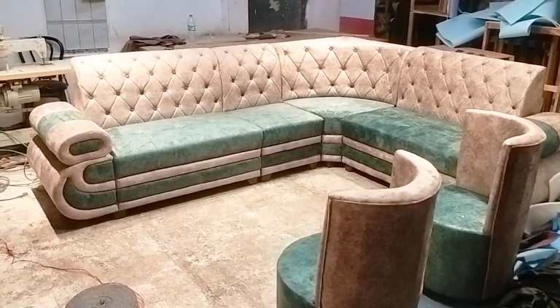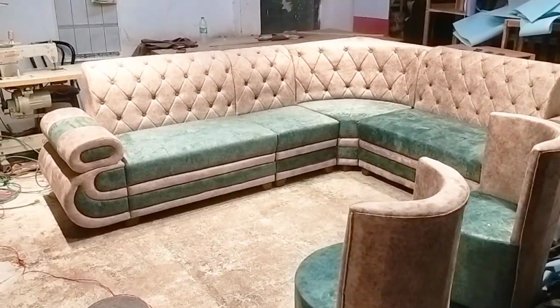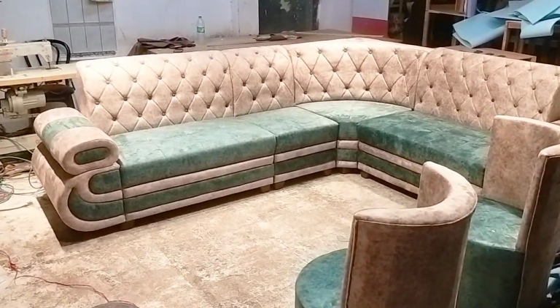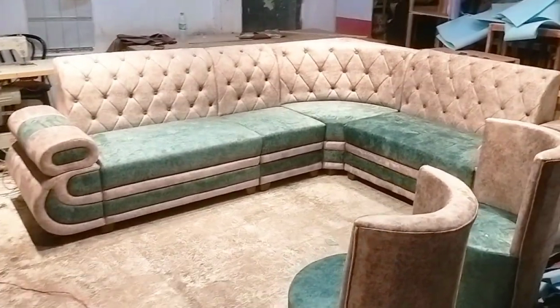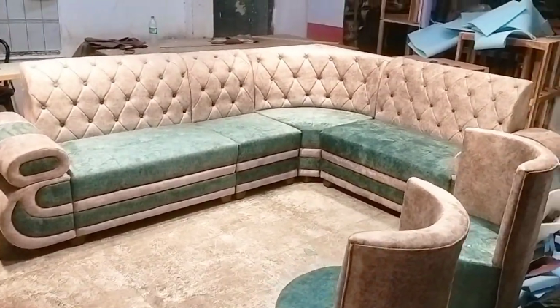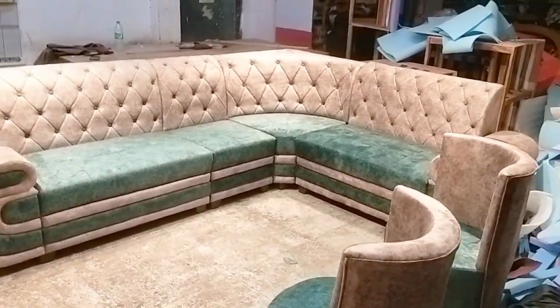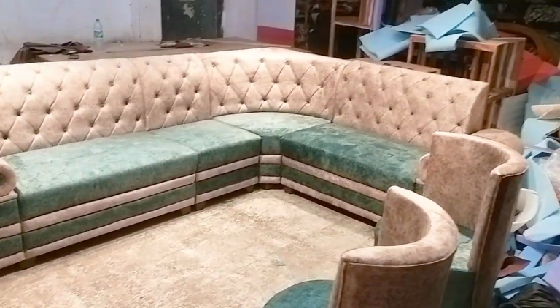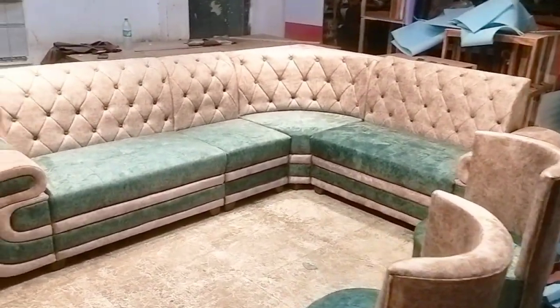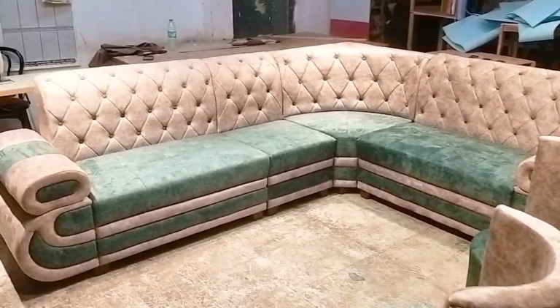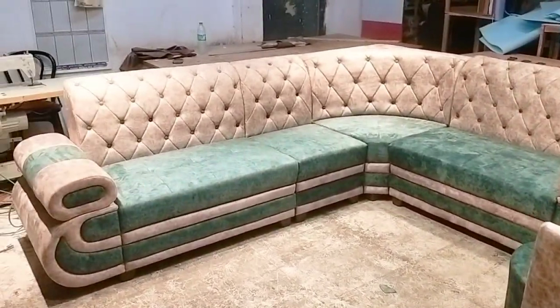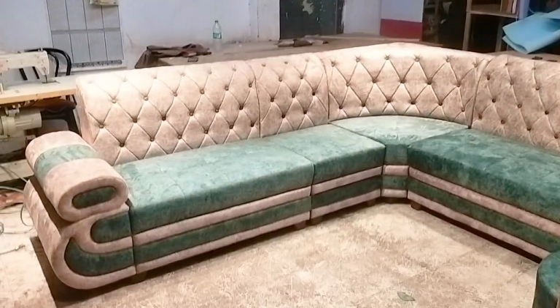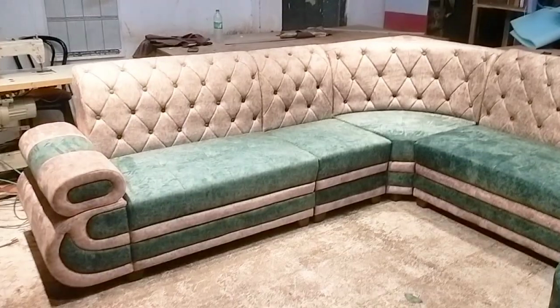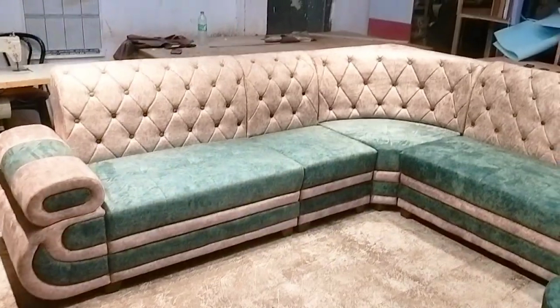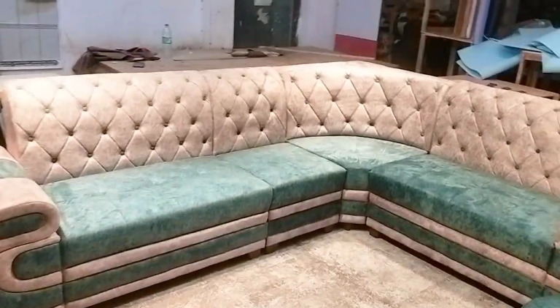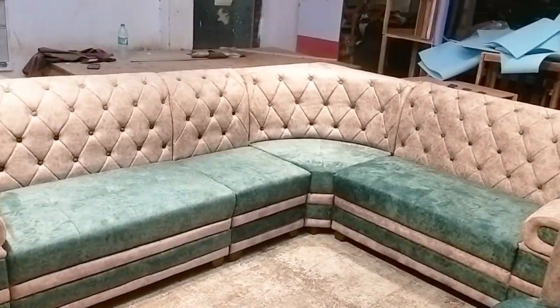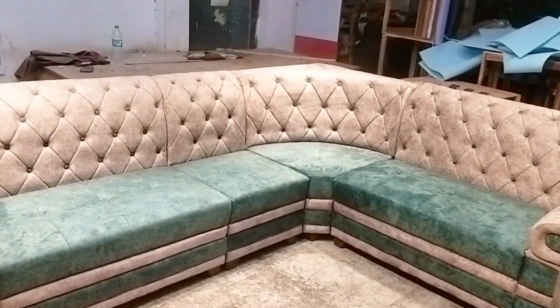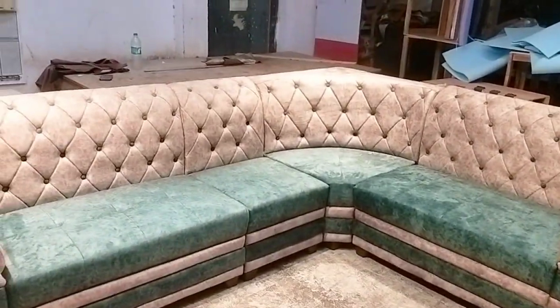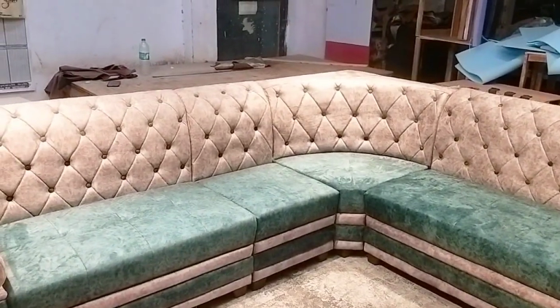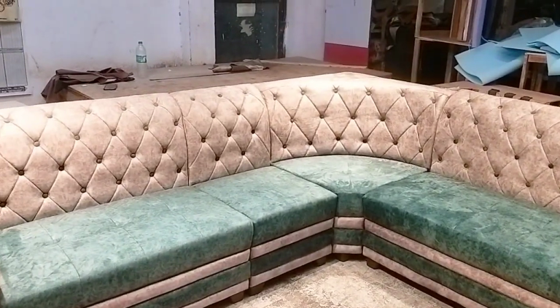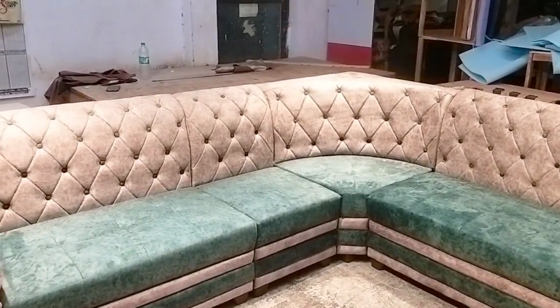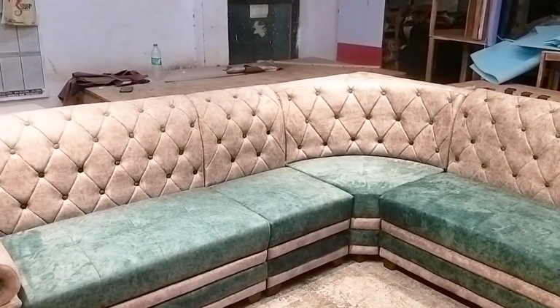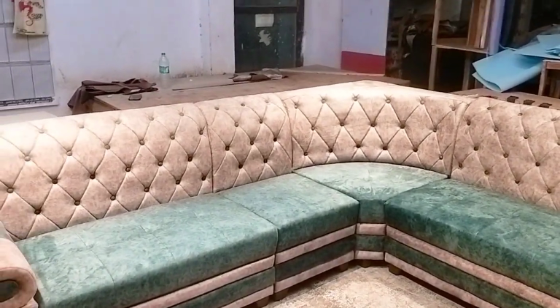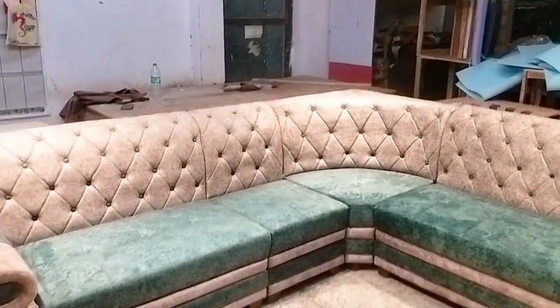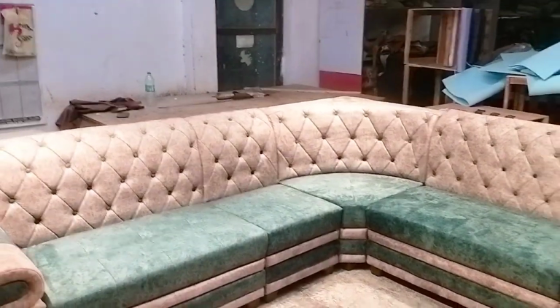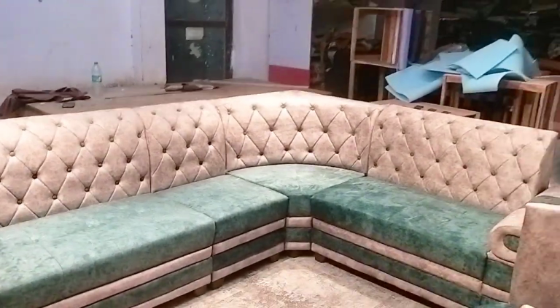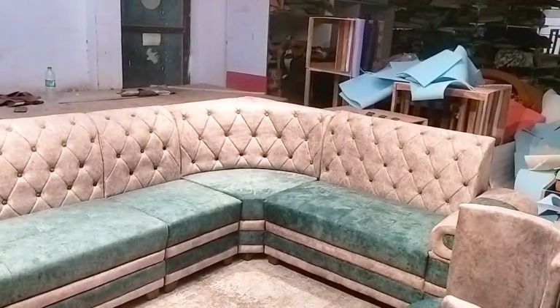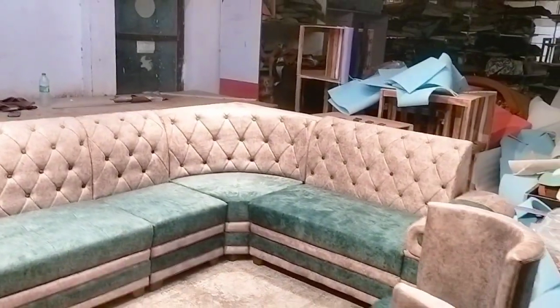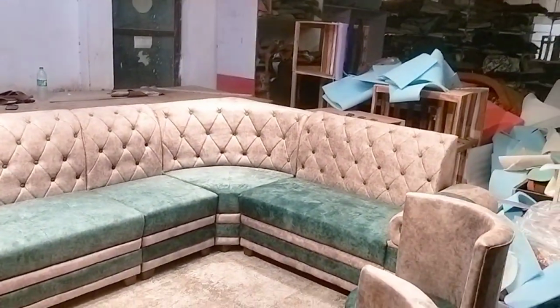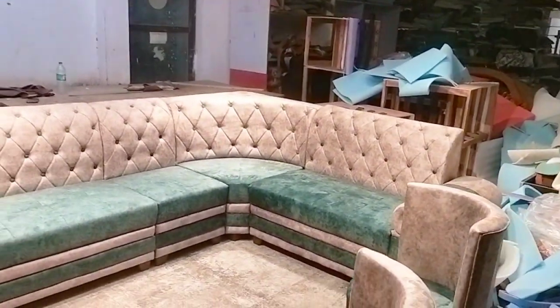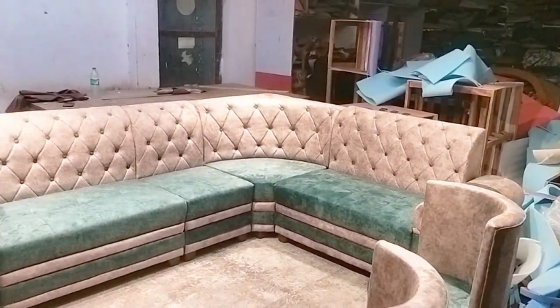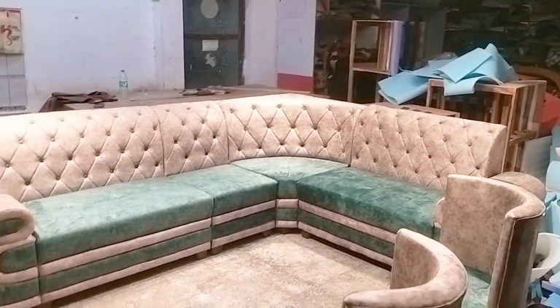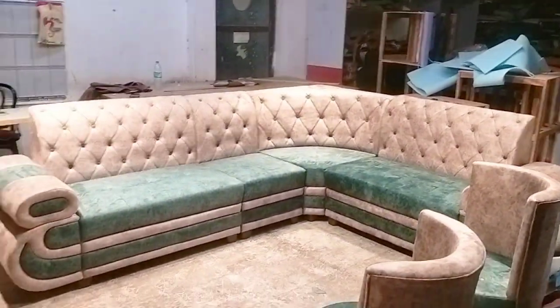We have used the 50 density foam, 12mm plier. The sofa is good.